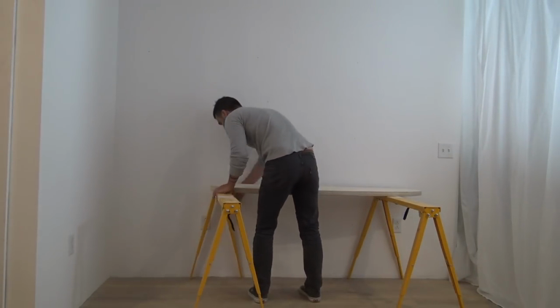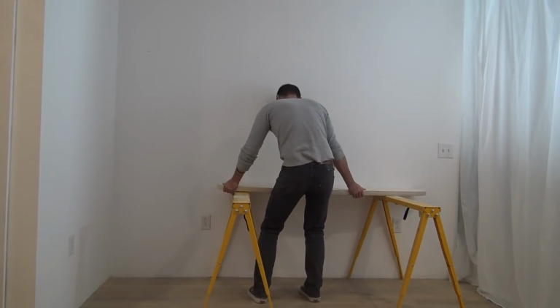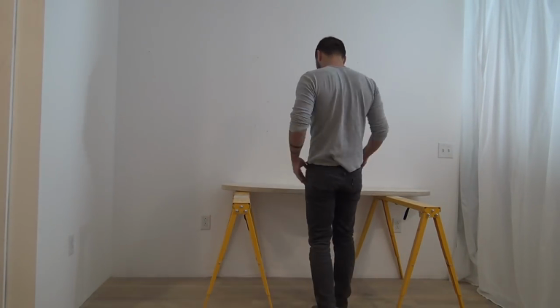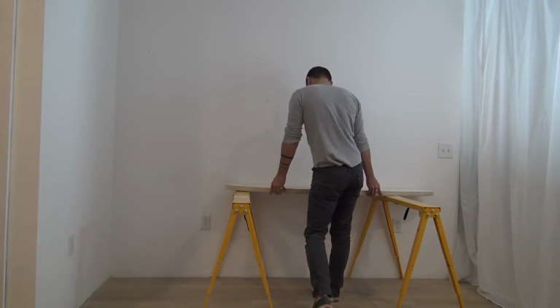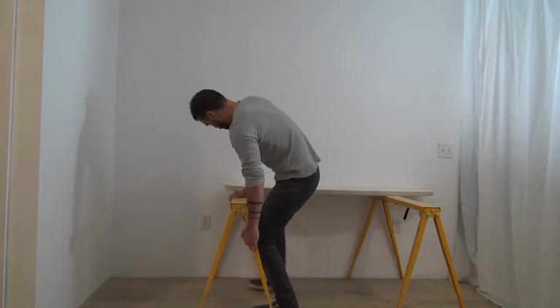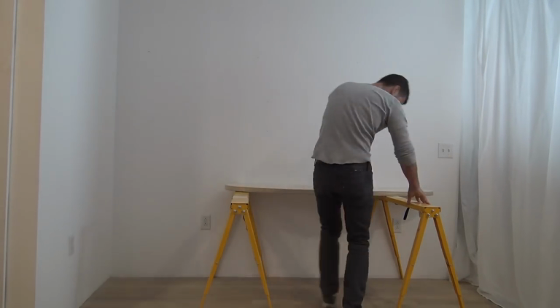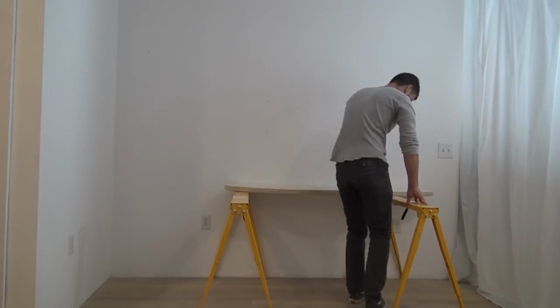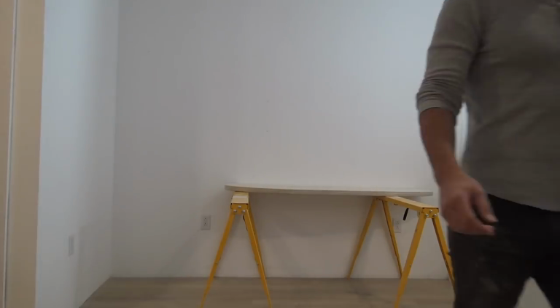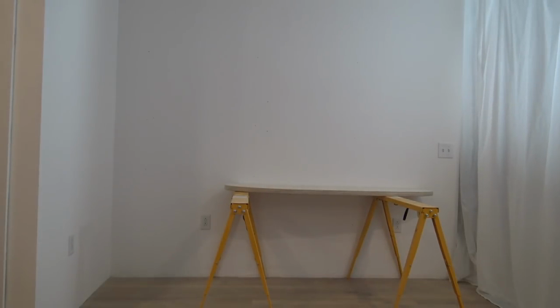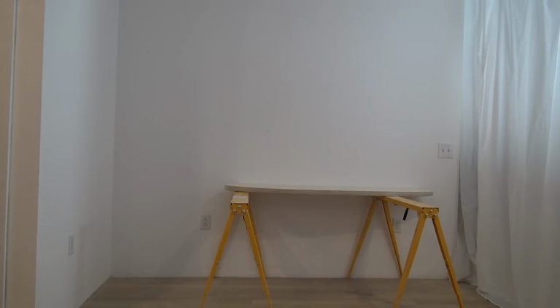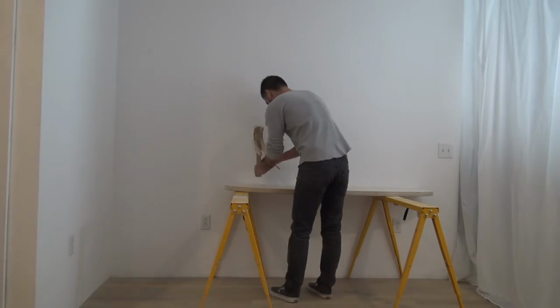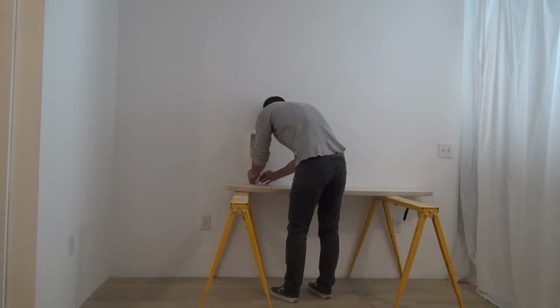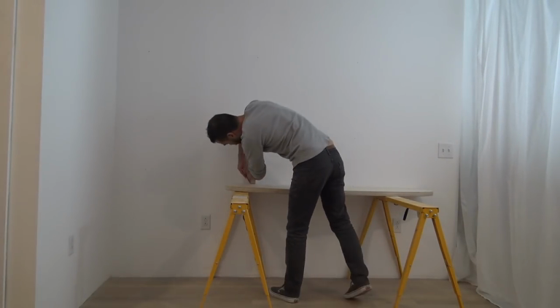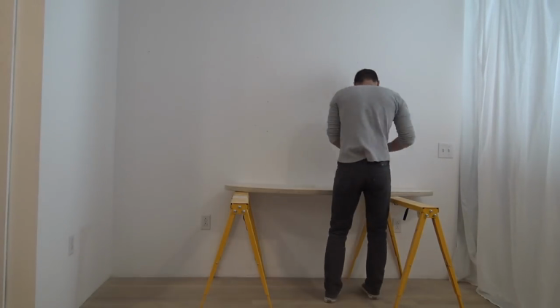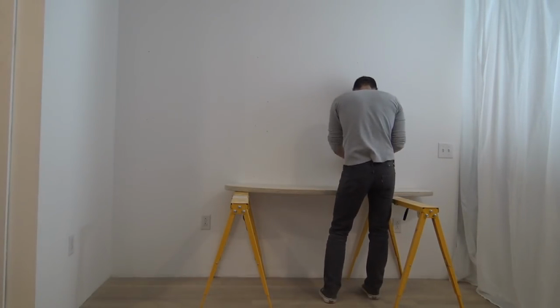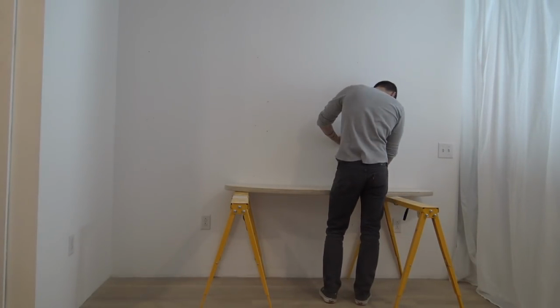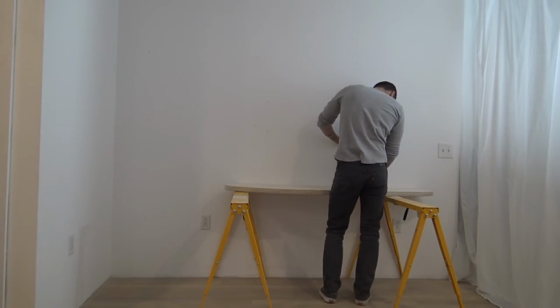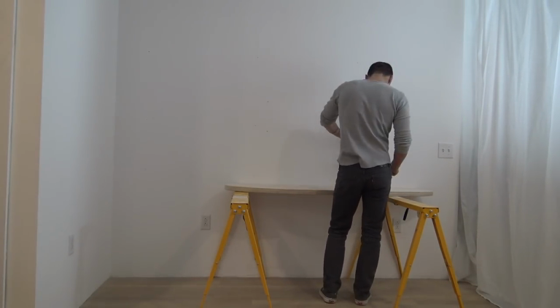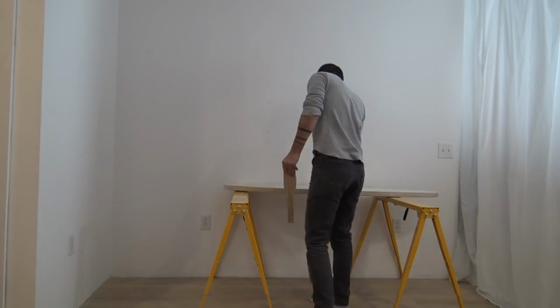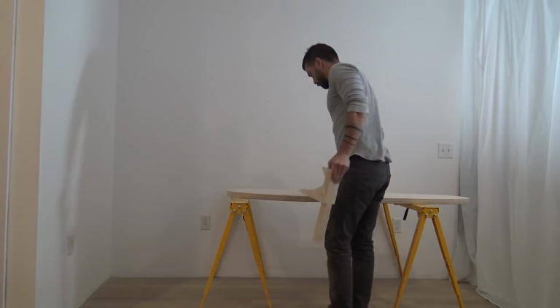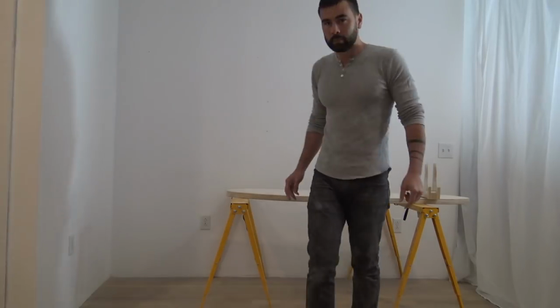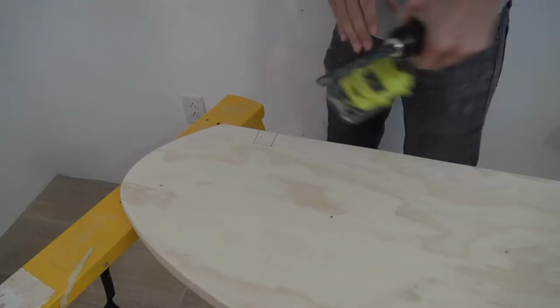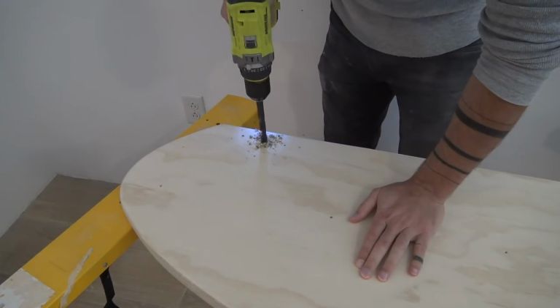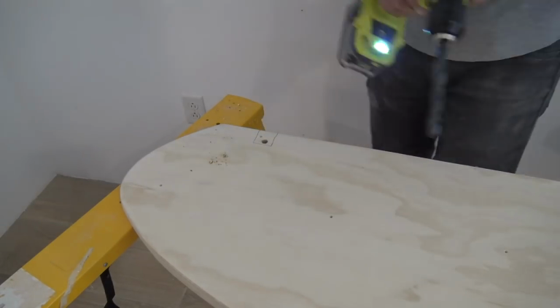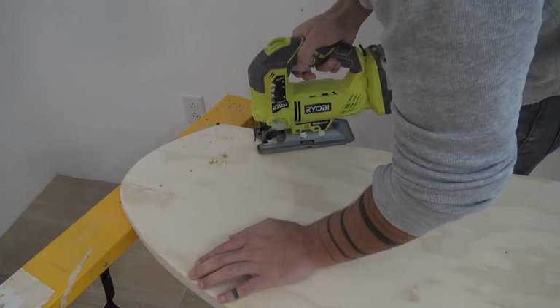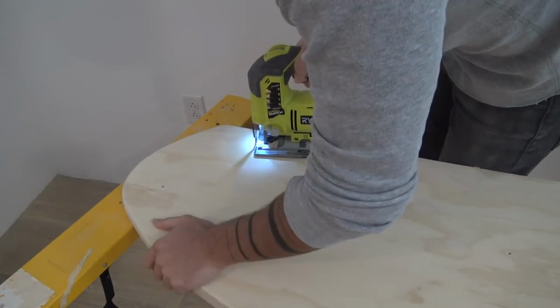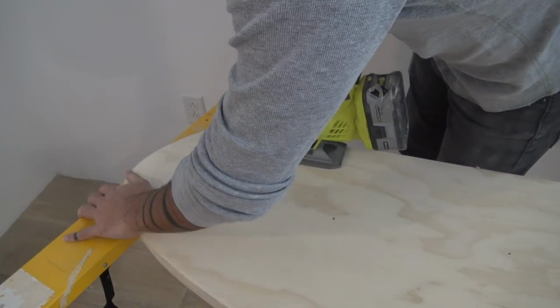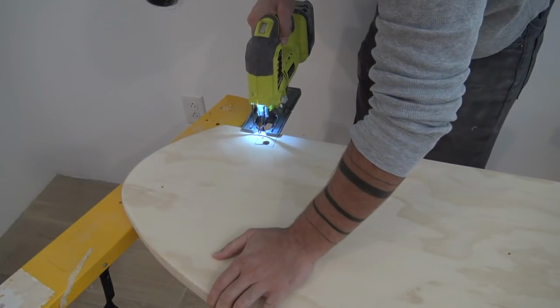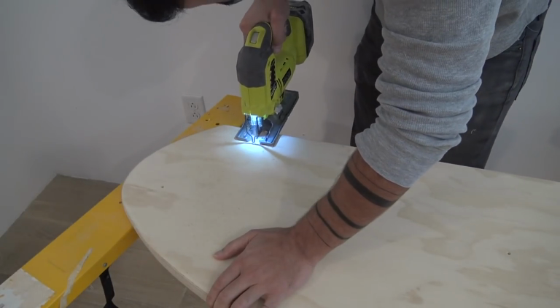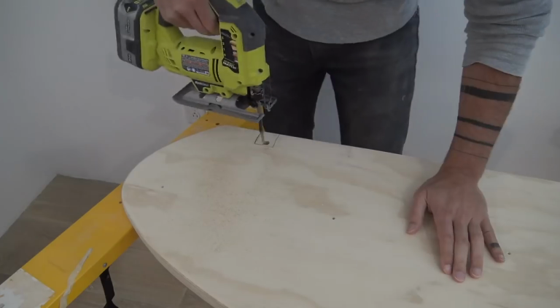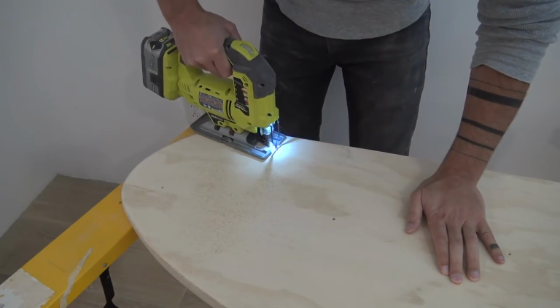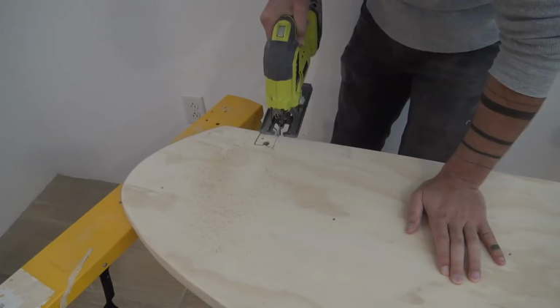I used some sawhorses to set the desktop at the appropriate height and then I used my jigsaw to cut out notches that would accept the double wide strips of plywood.